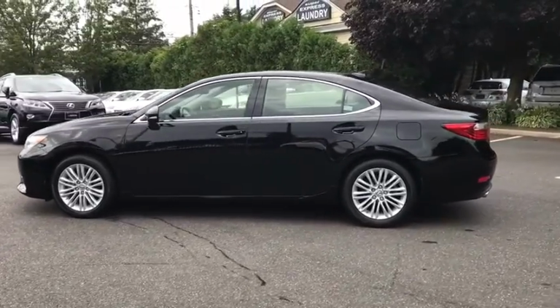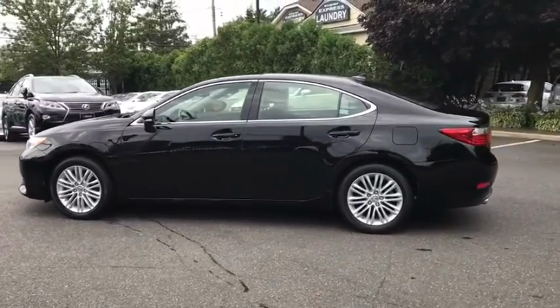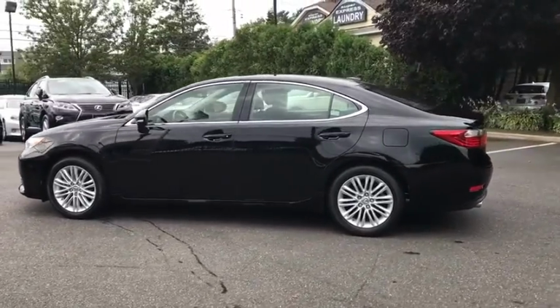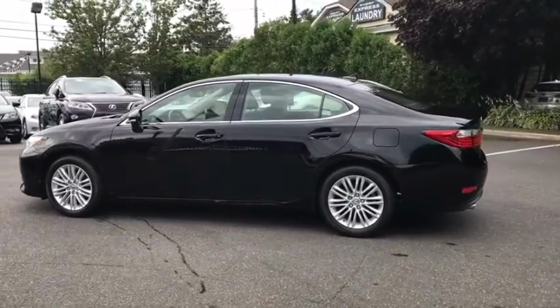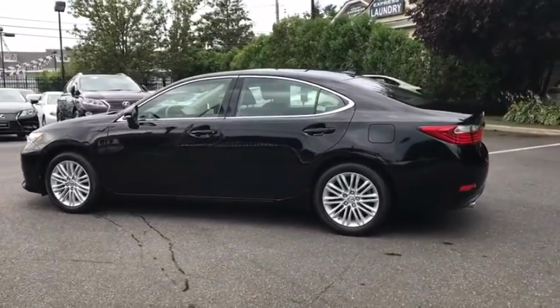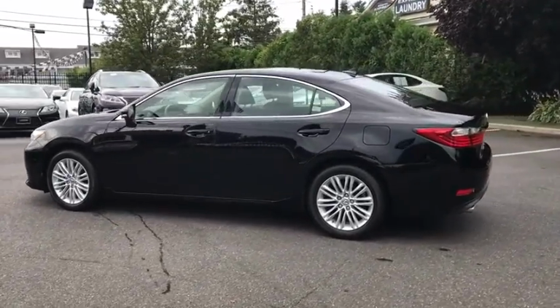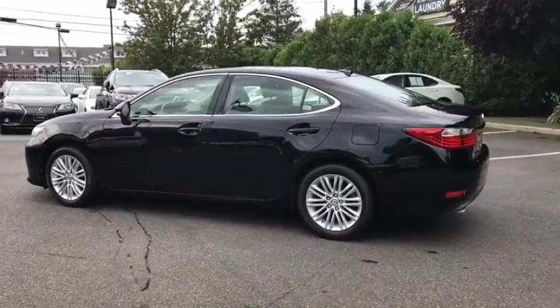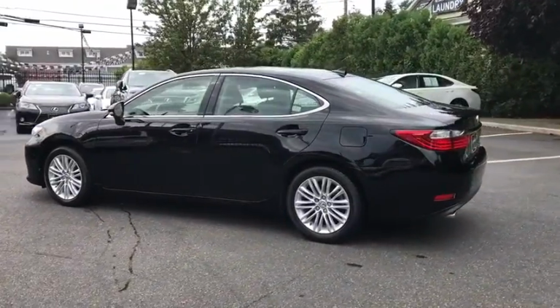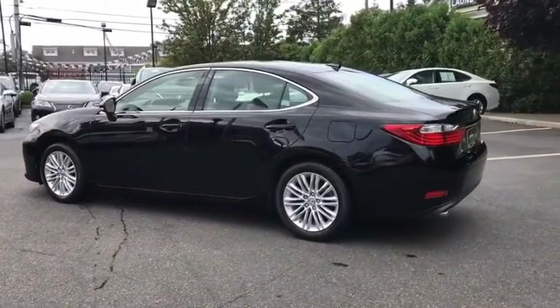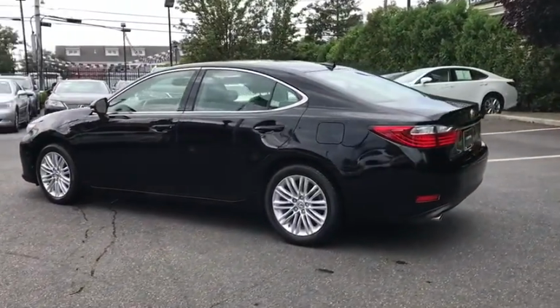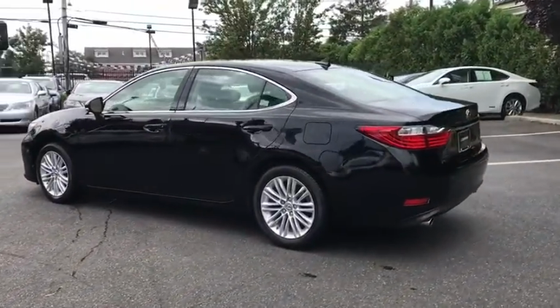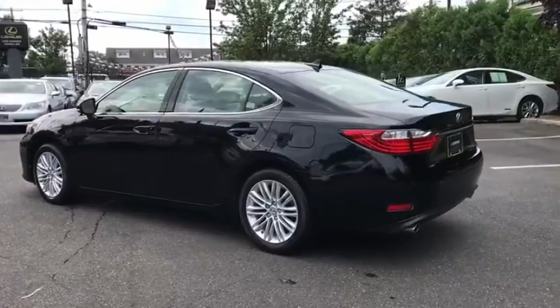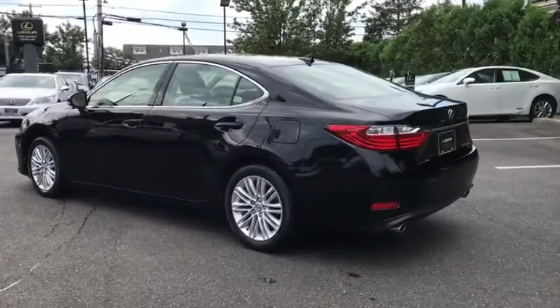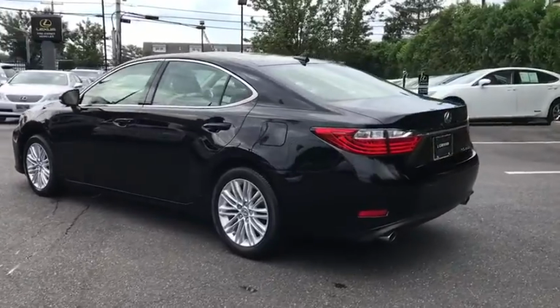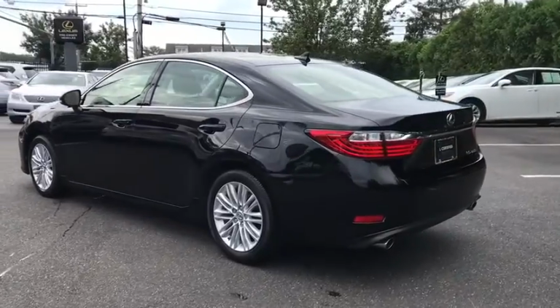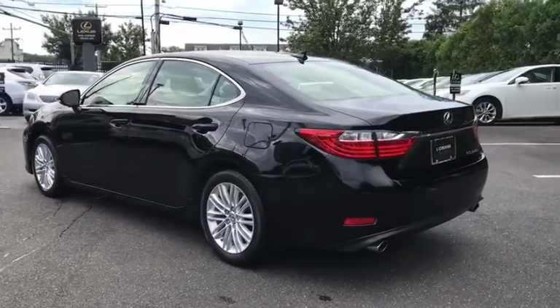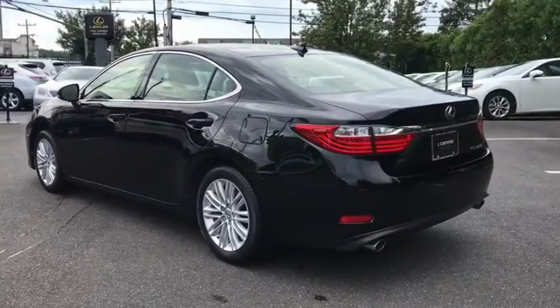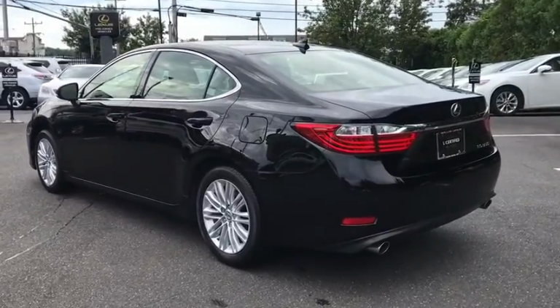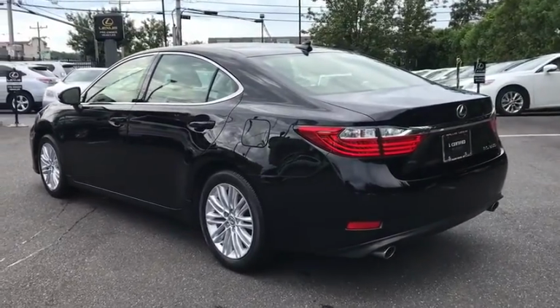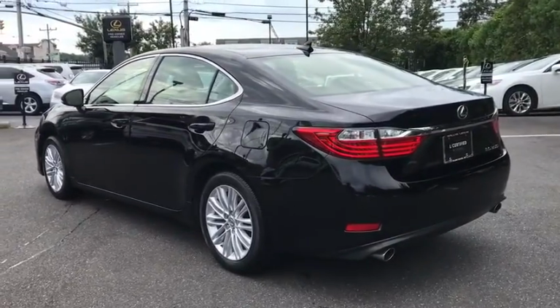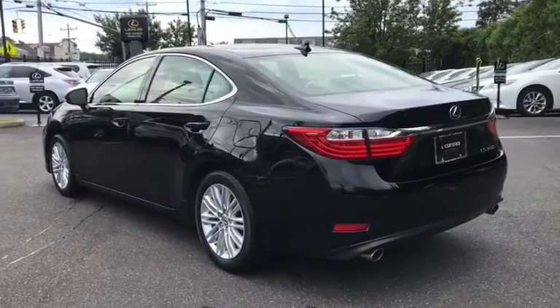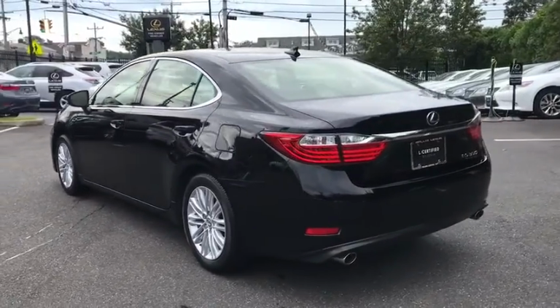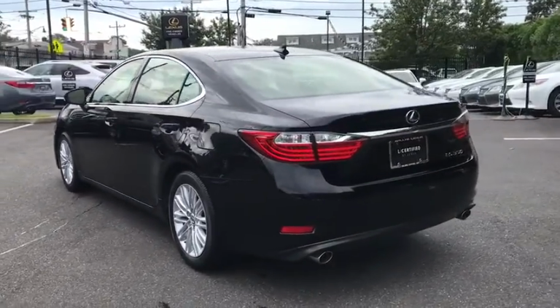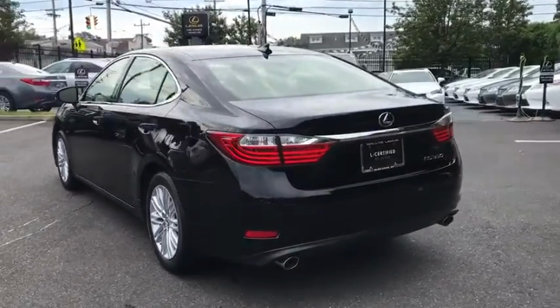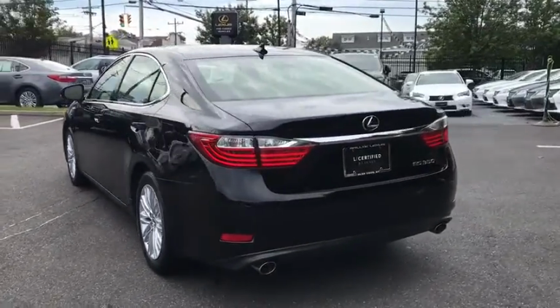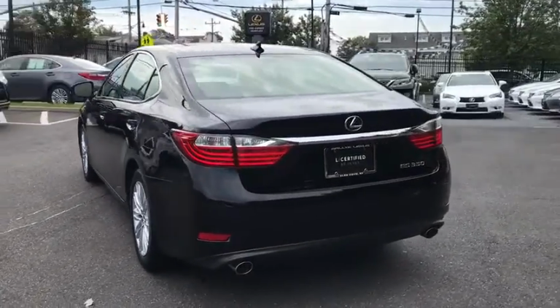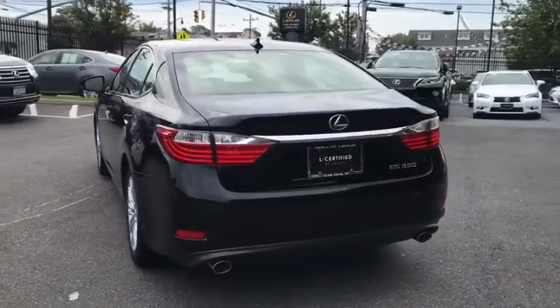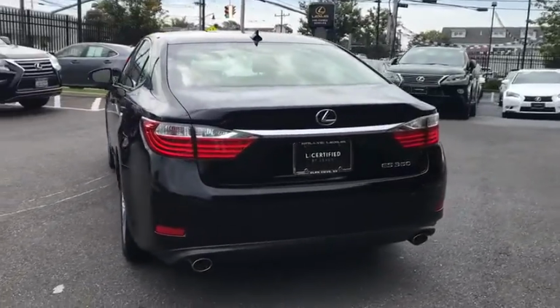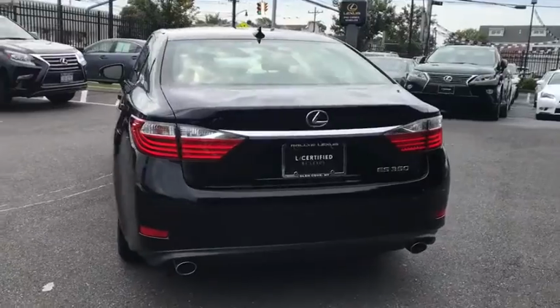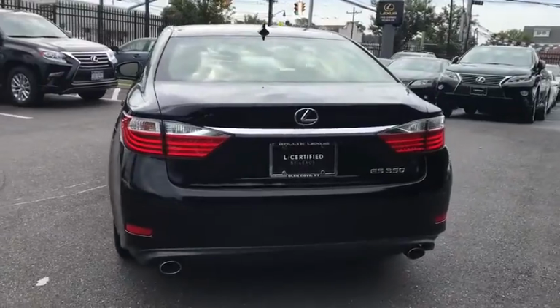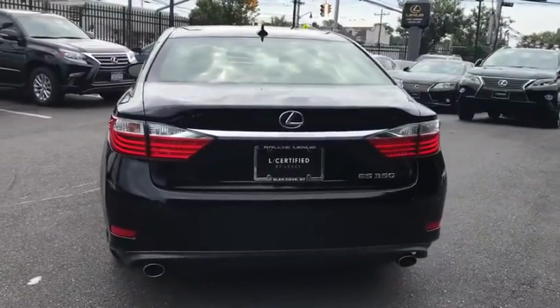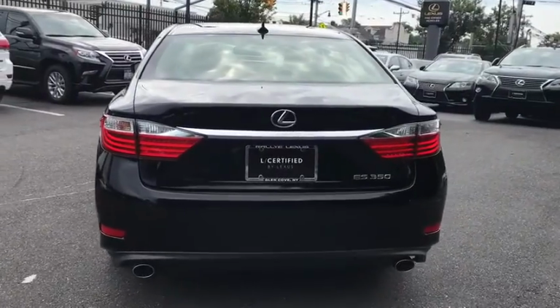Traction control, navigation system, power passenger seat, dual airbags, Bluetooth, power steering, four-wheel disc brakes, eight speakers, fog lights.